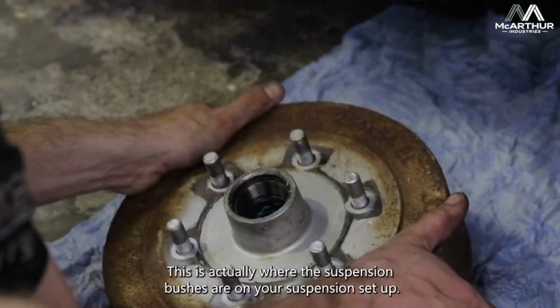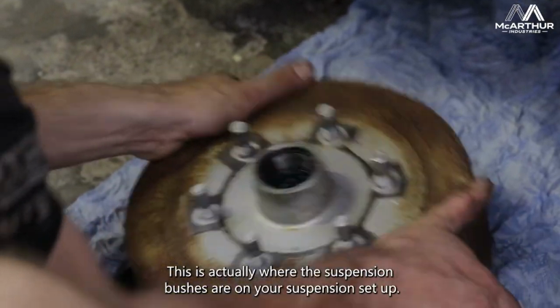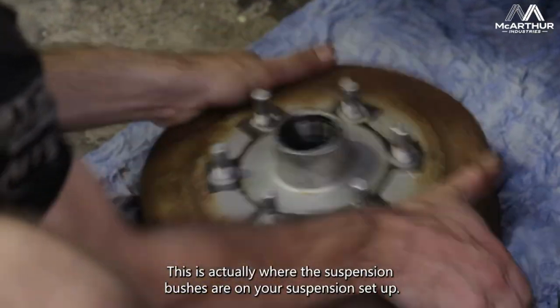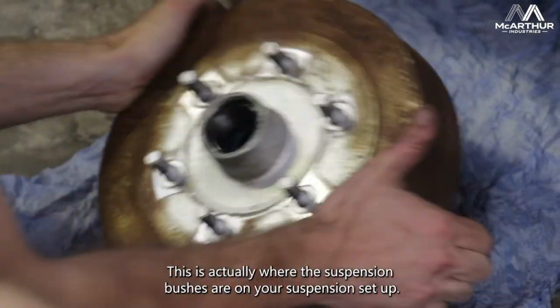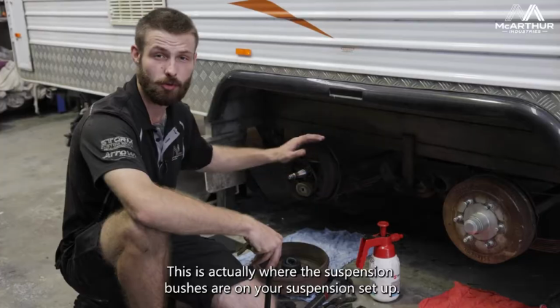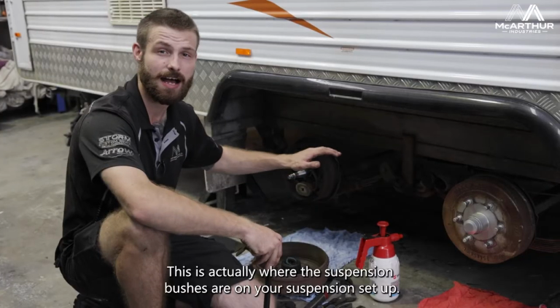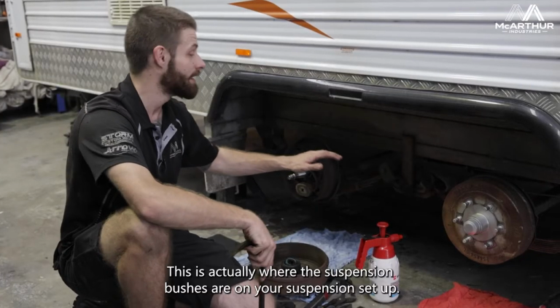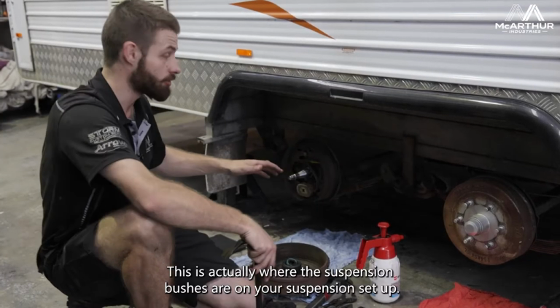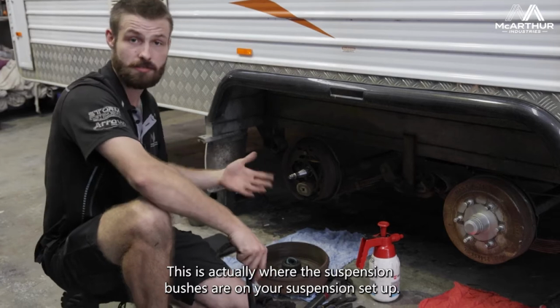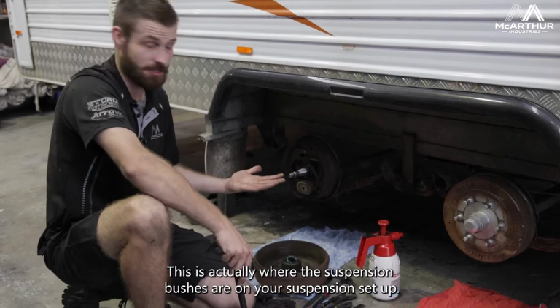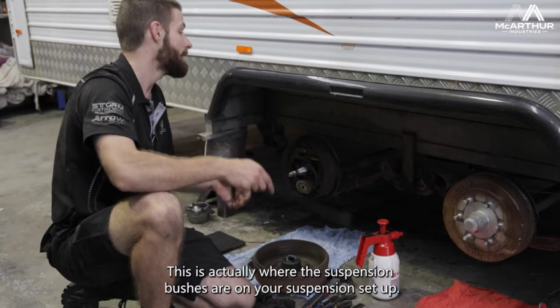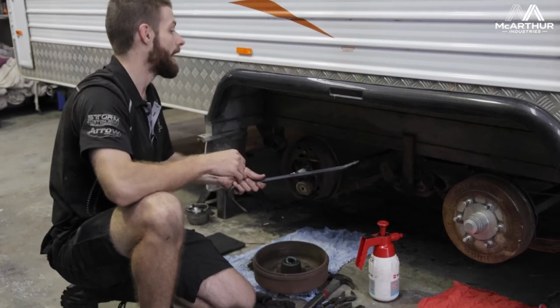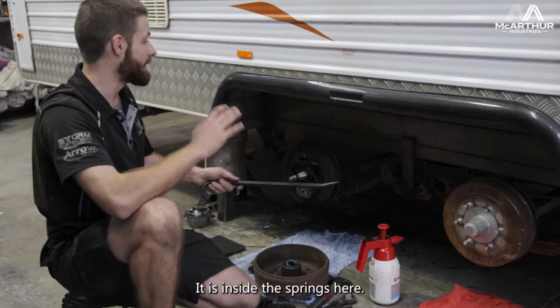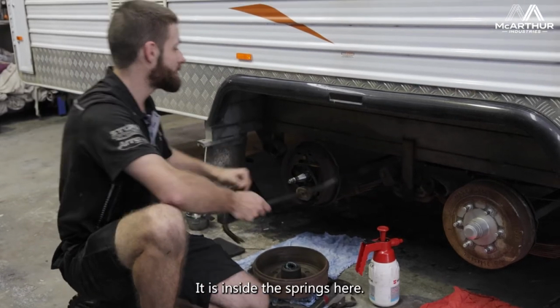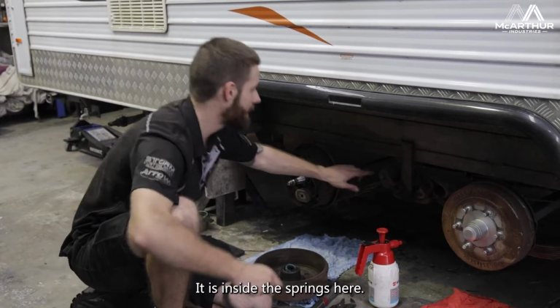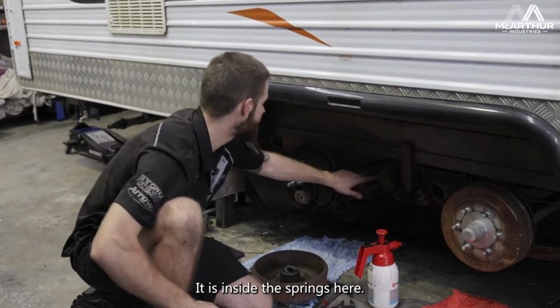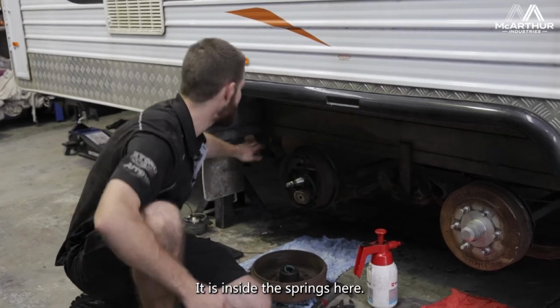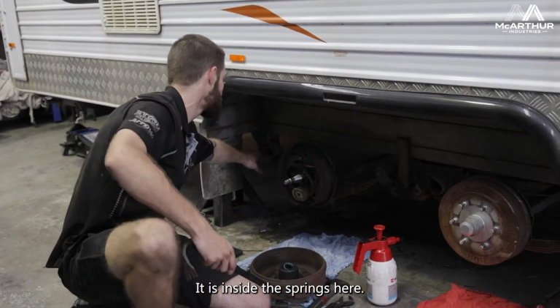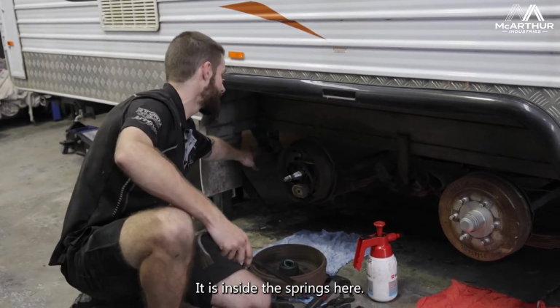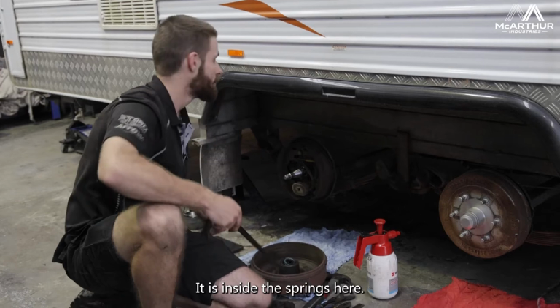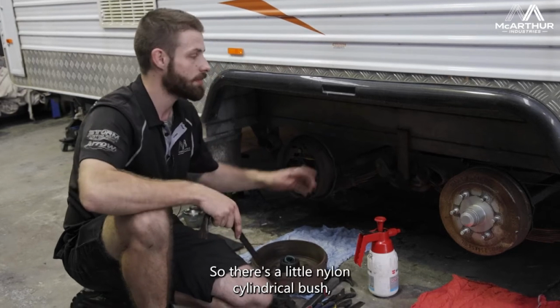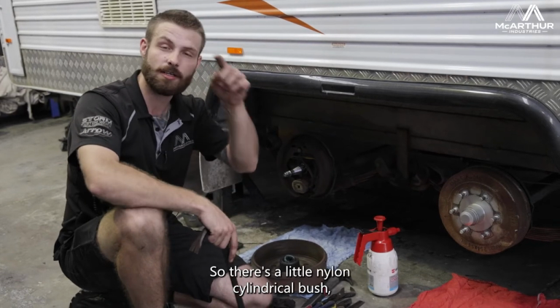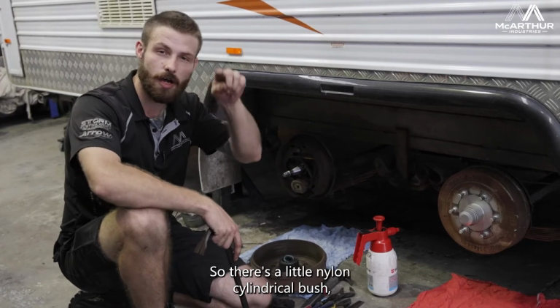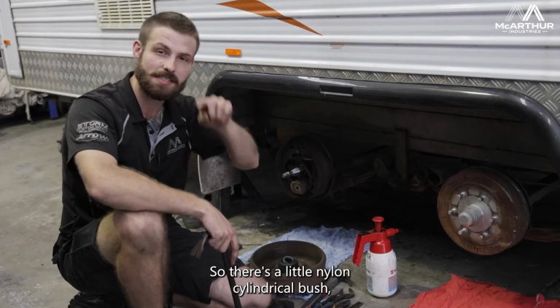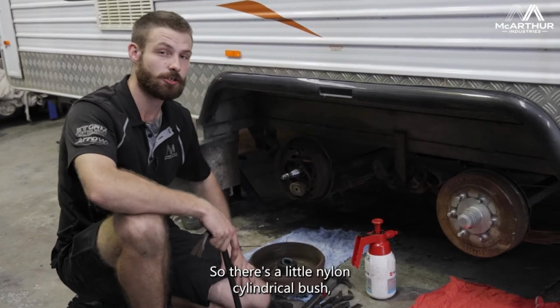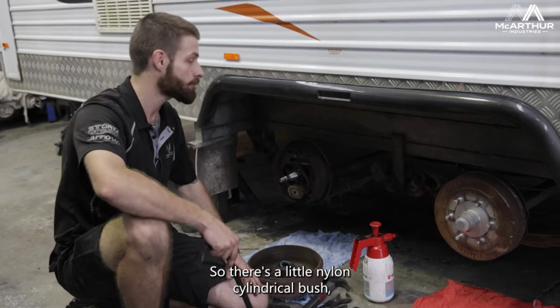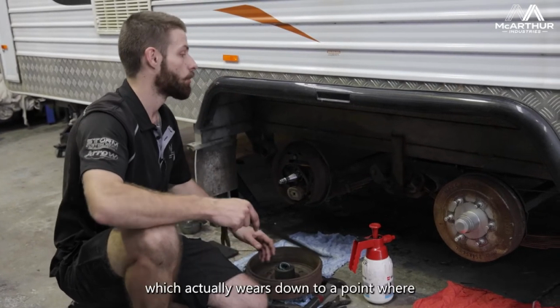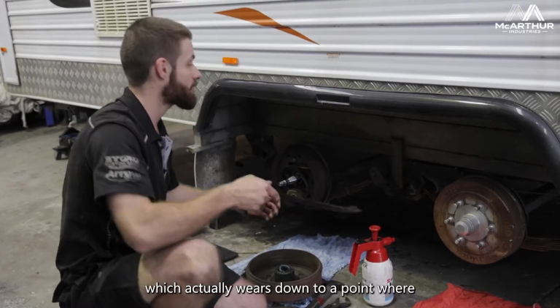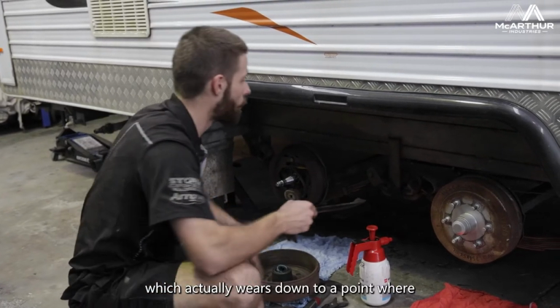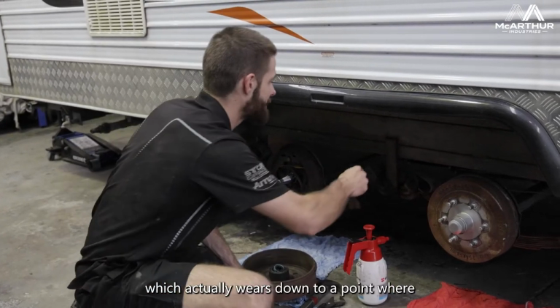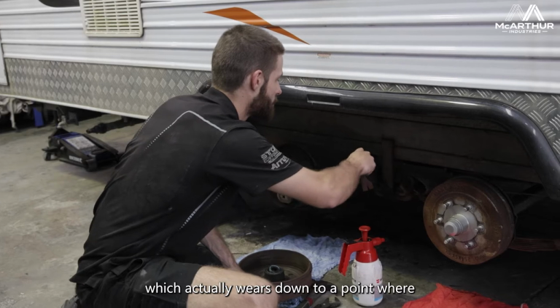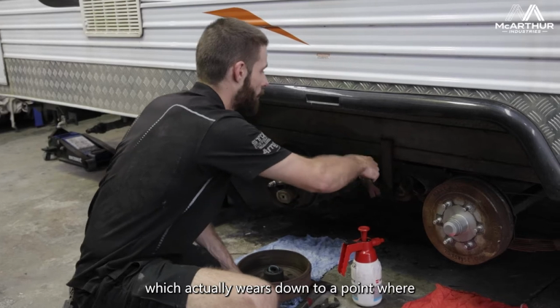This is actually where the suspension bushes are on your suspension setup. They are inside the springs here — there's a little nylon cylindrical bush which actually wears down over time.